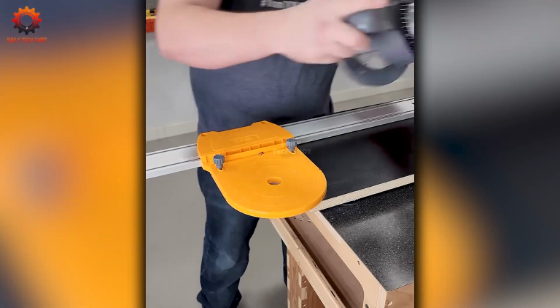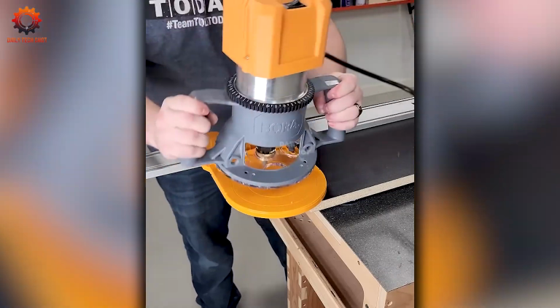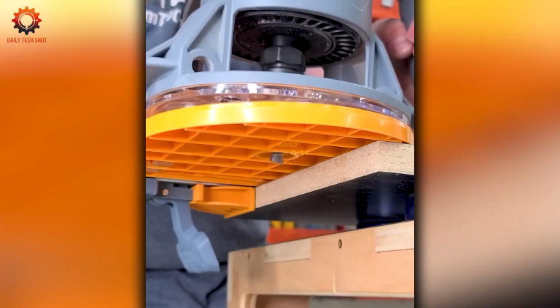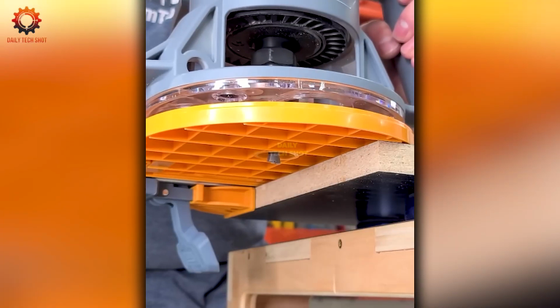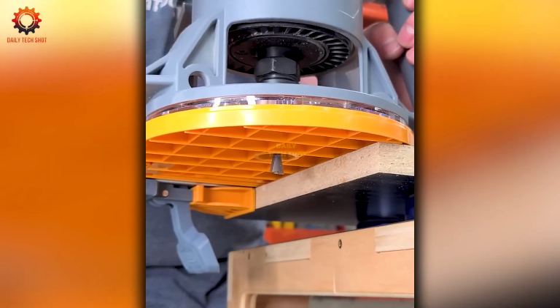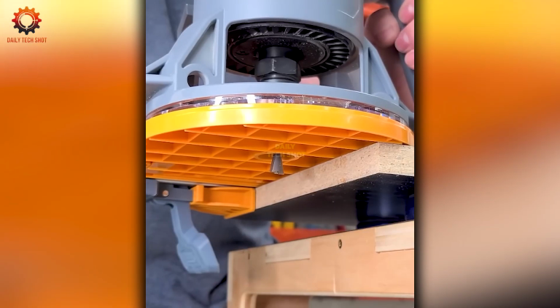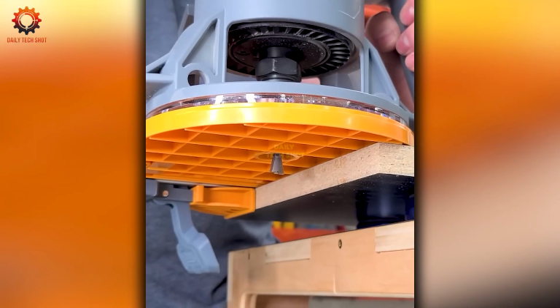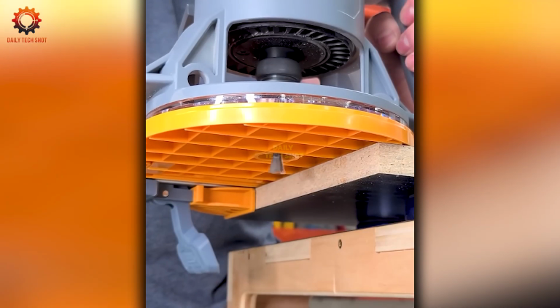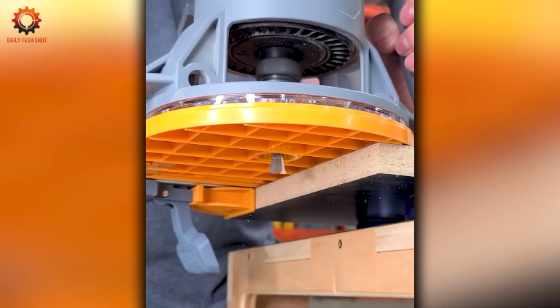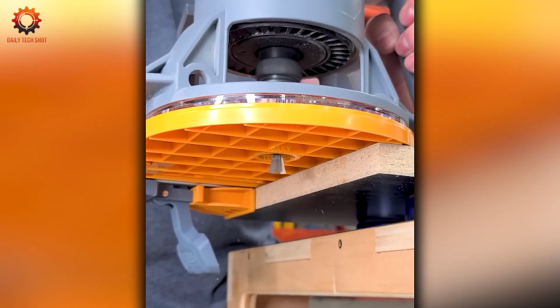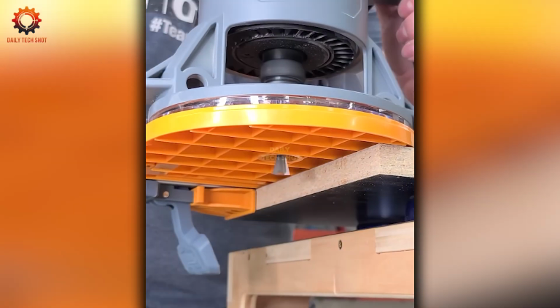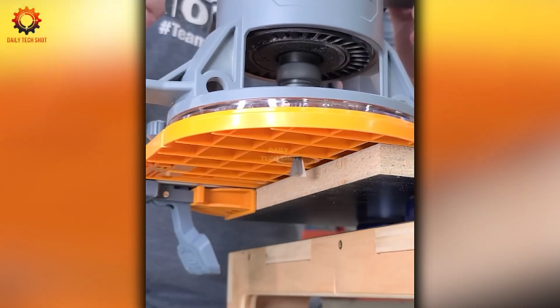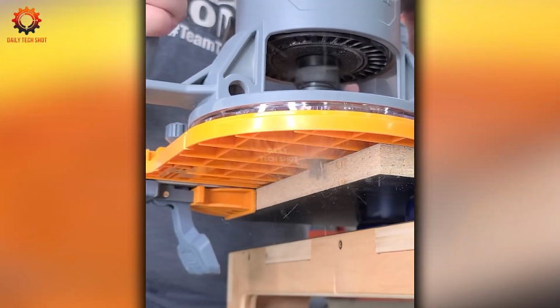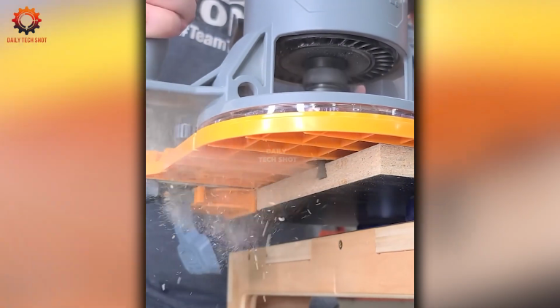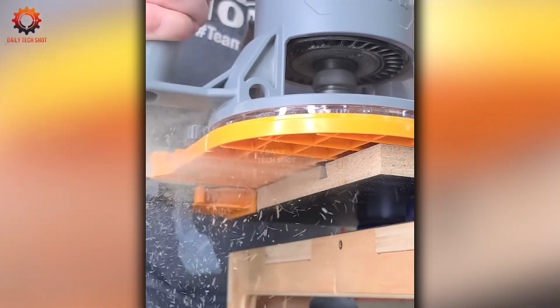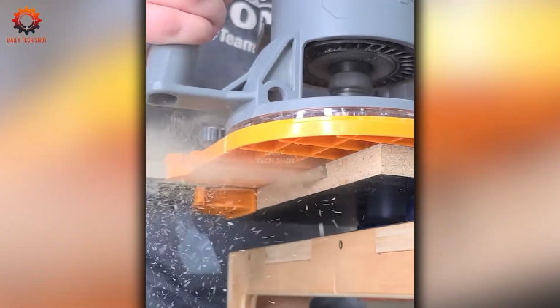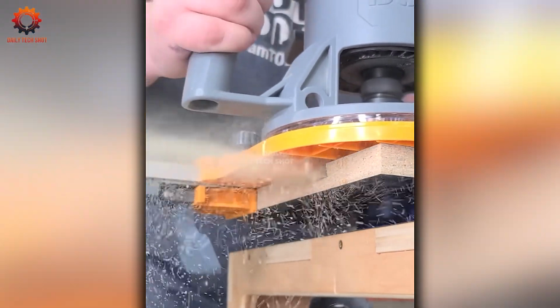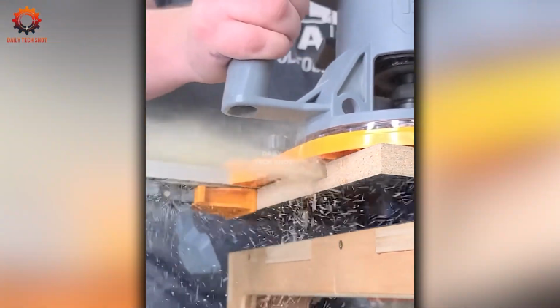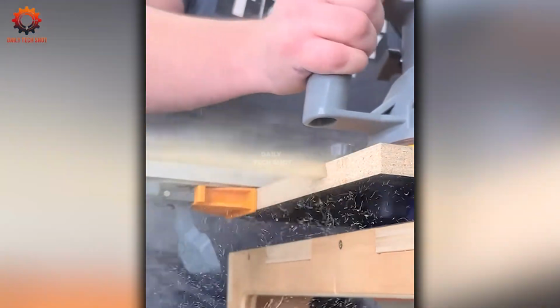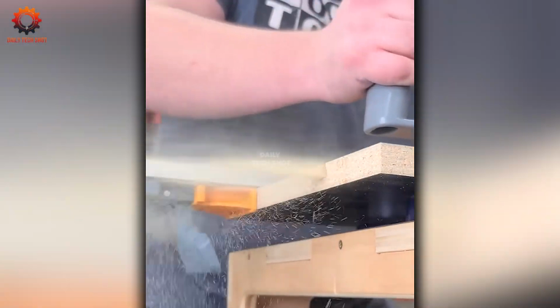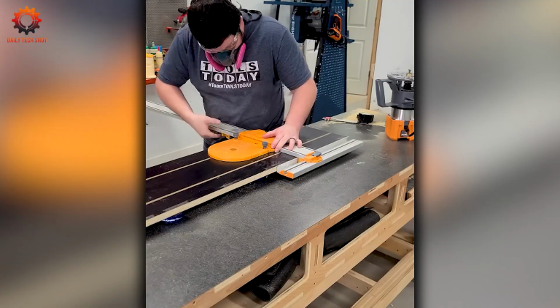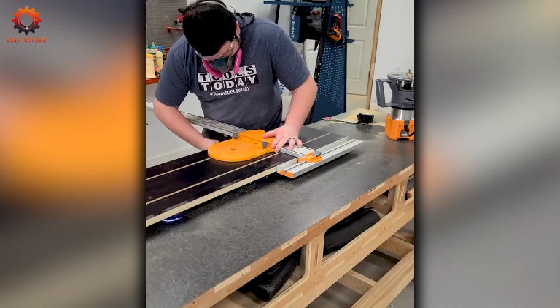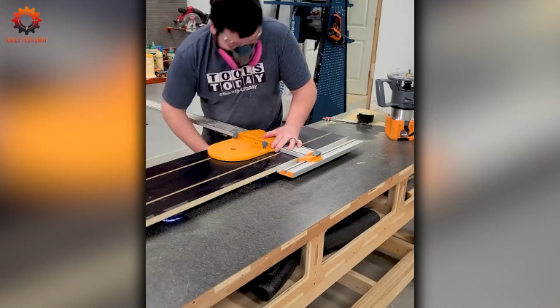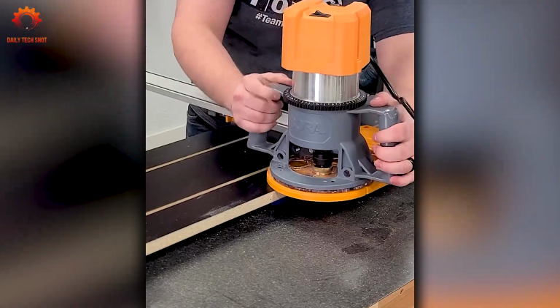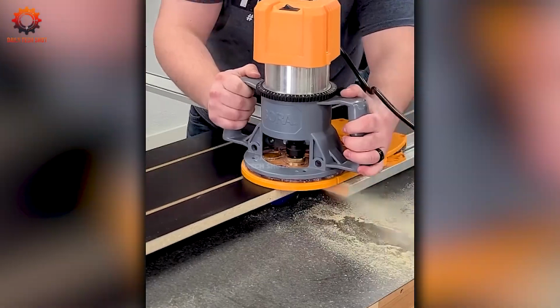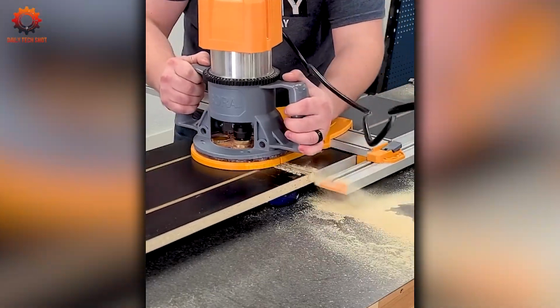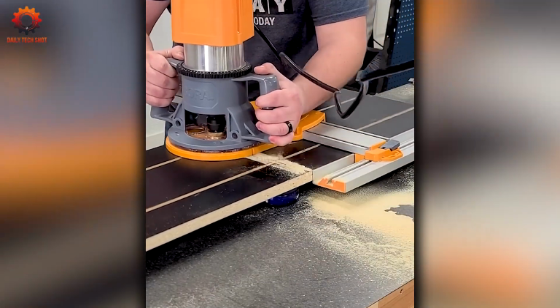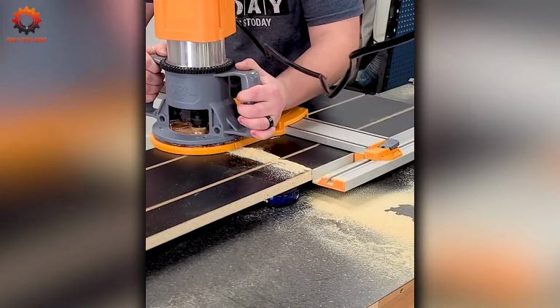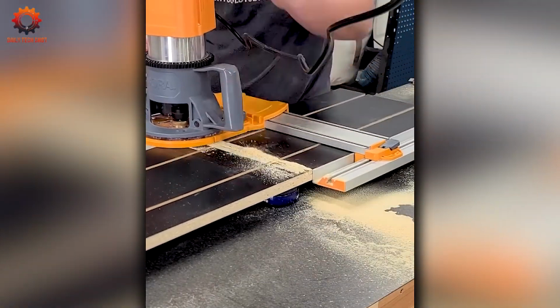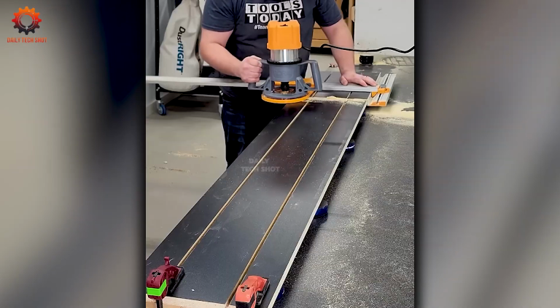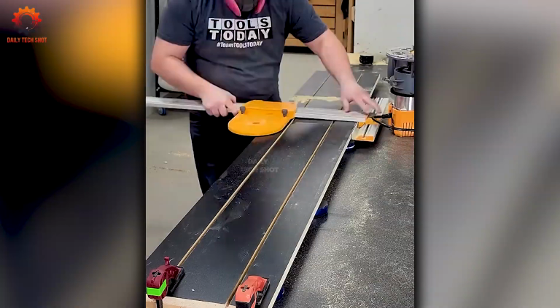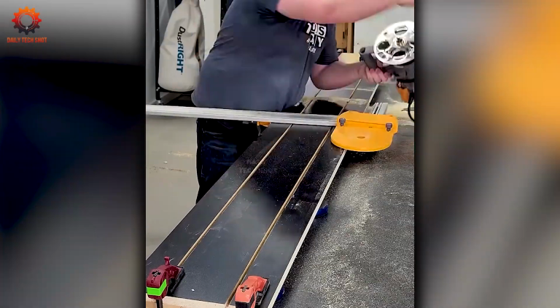Working with wood is more than just cutting — it's a form of art. Every surface tells a different story, and with the right tools those stories come to life in your hands.